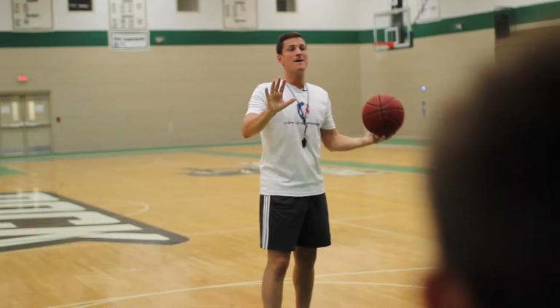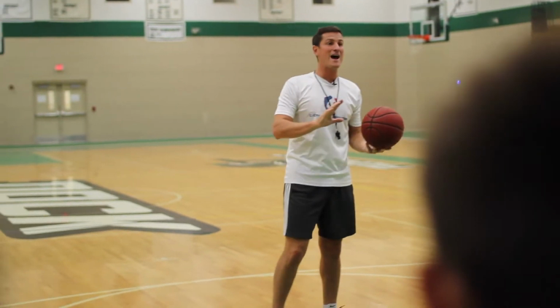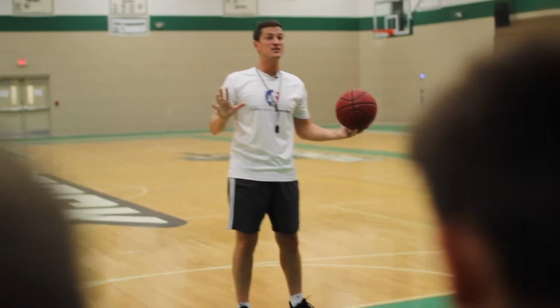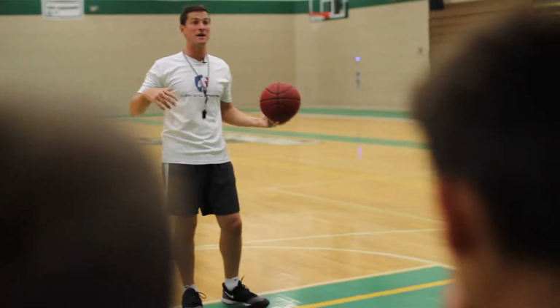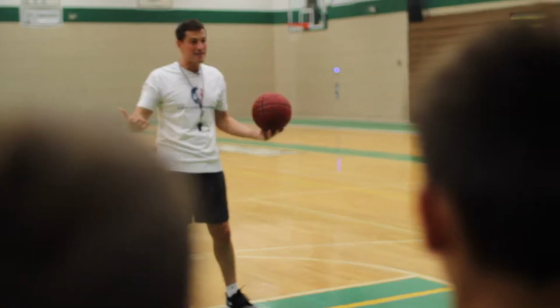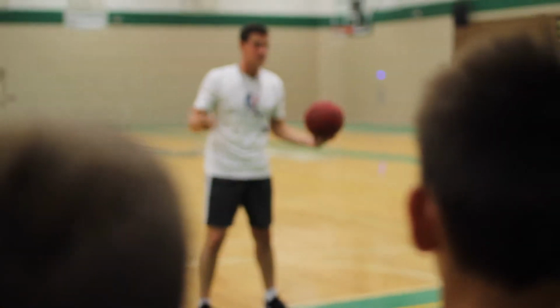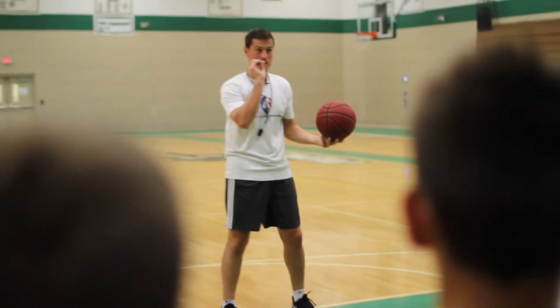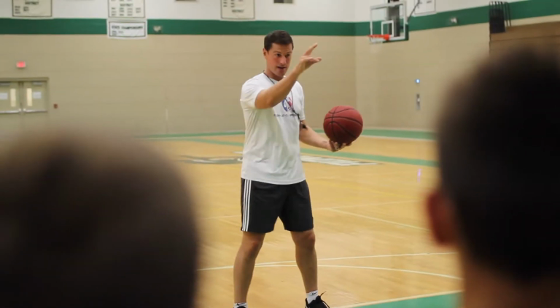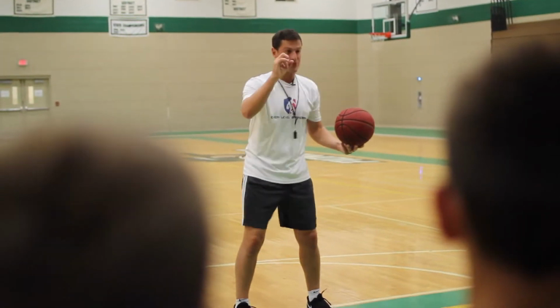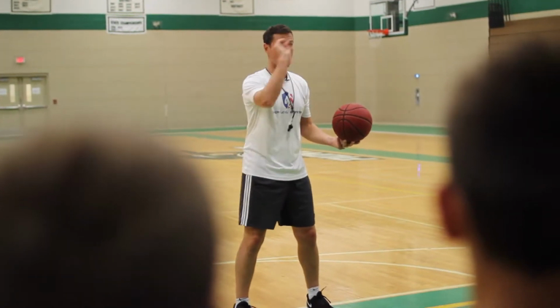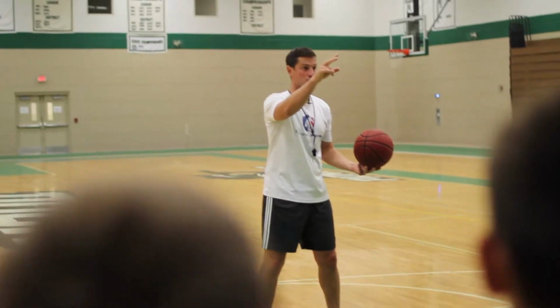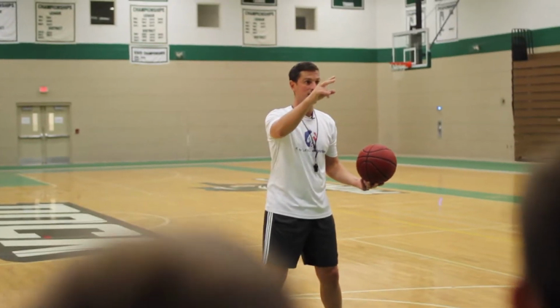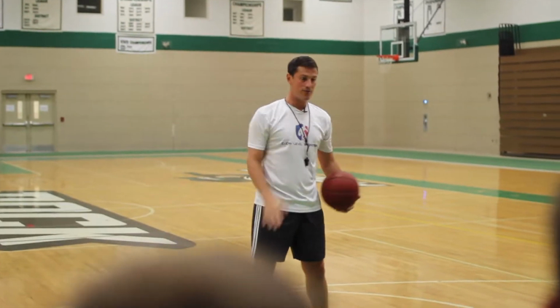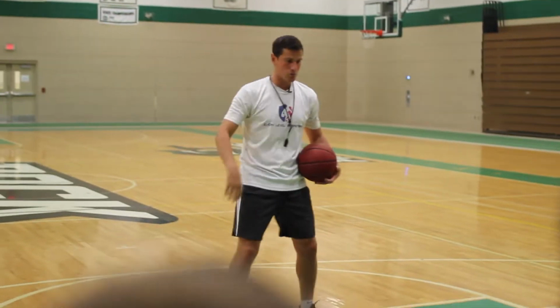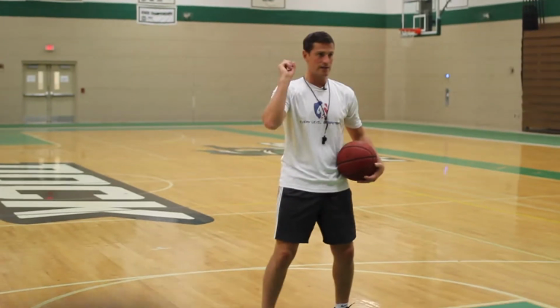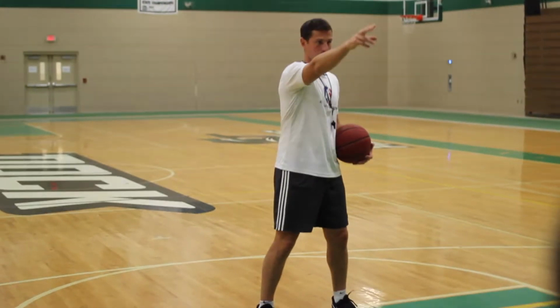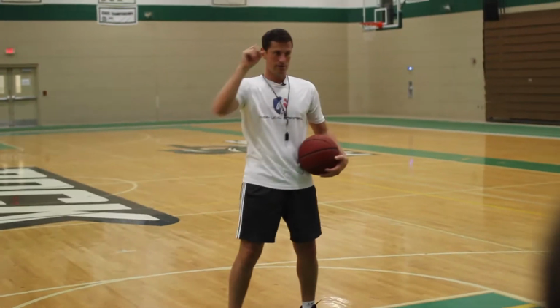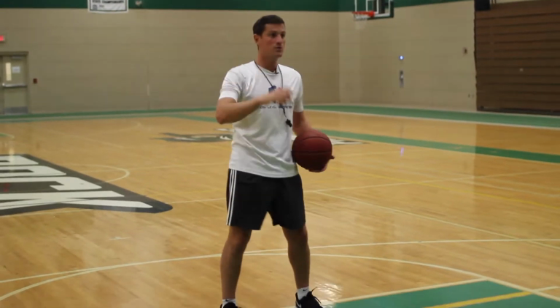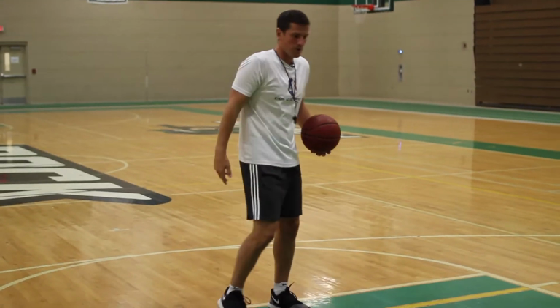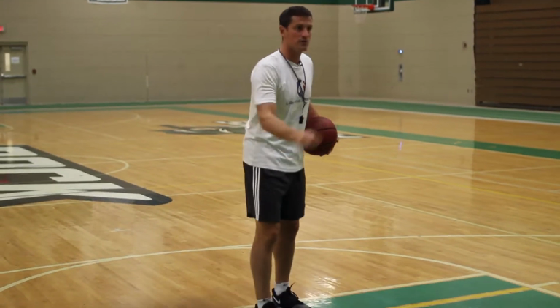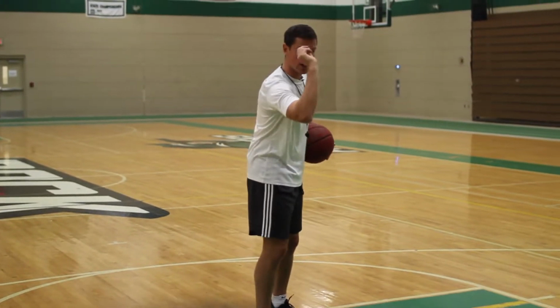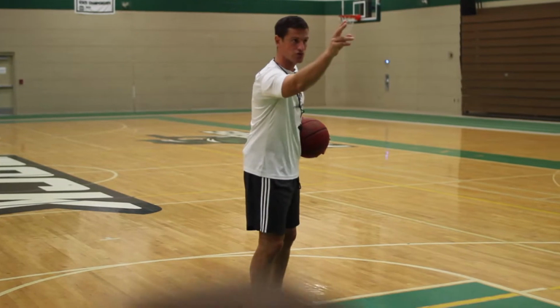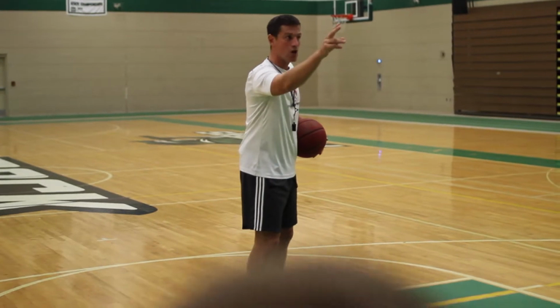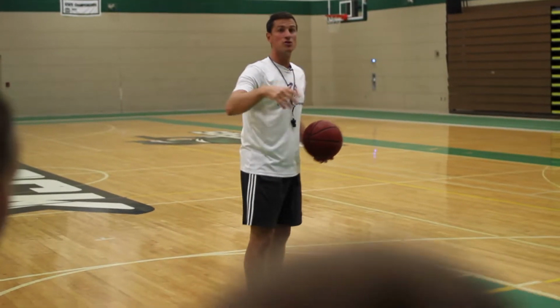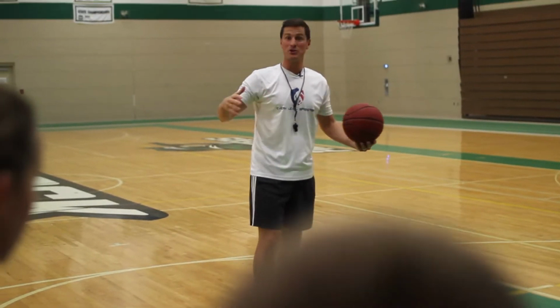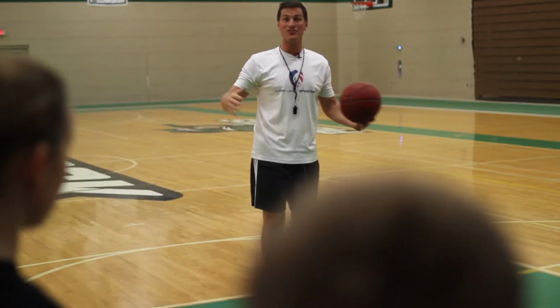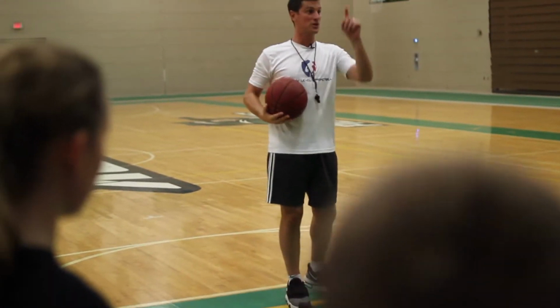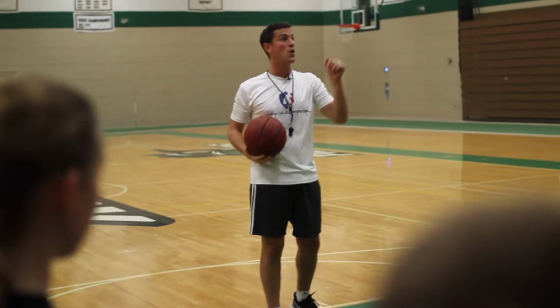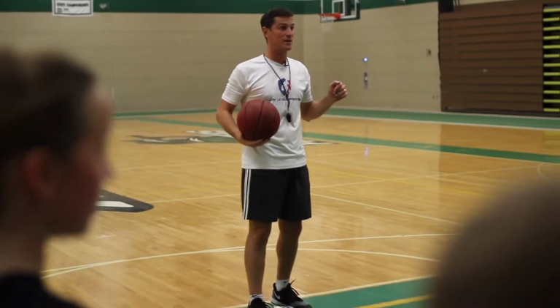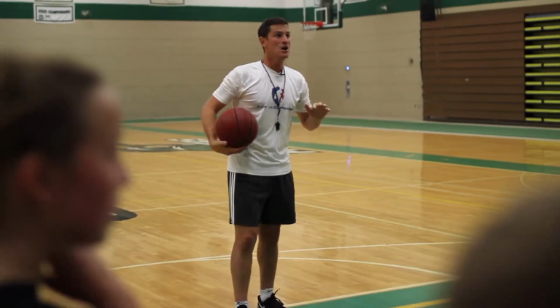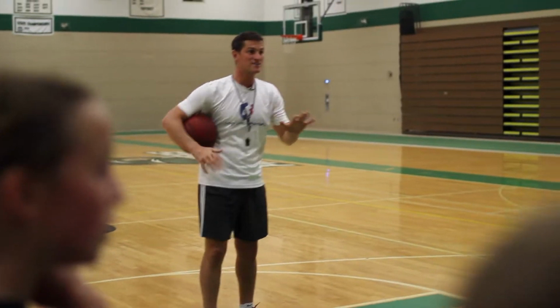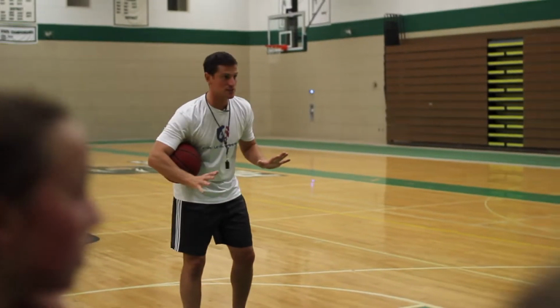Think about it this way — I don't play darts, but if you play darts and you're trying to throw the dart straight and your feet are square, you would put one foot in front to try and shoot it straight. Ultimately, when we shoot the basketball, we want to shoot the ball straight. So that's the first thing.